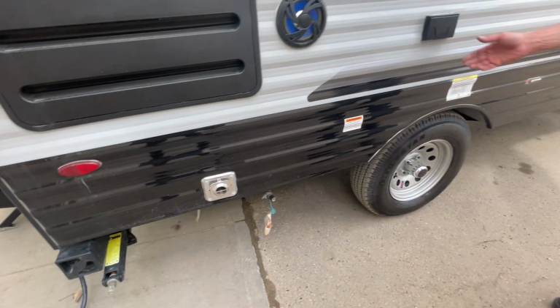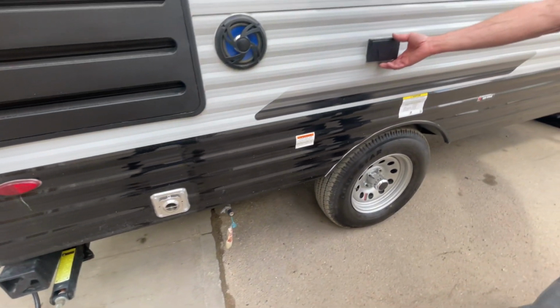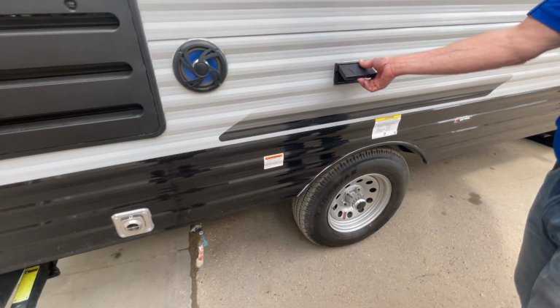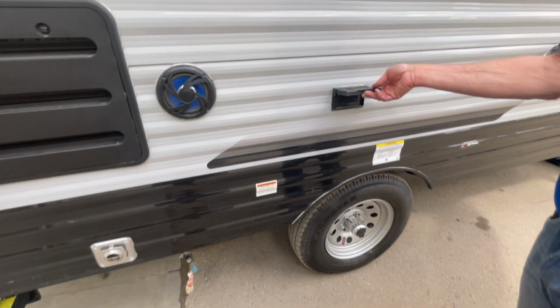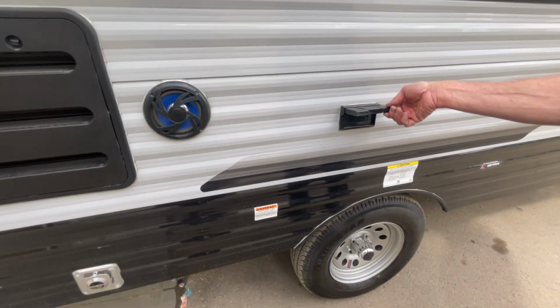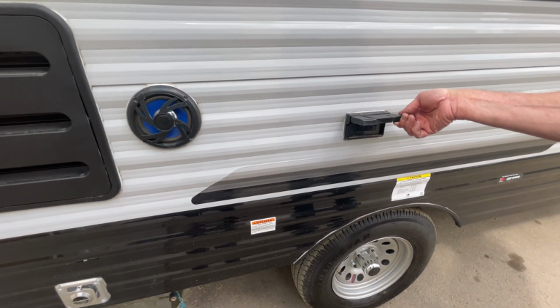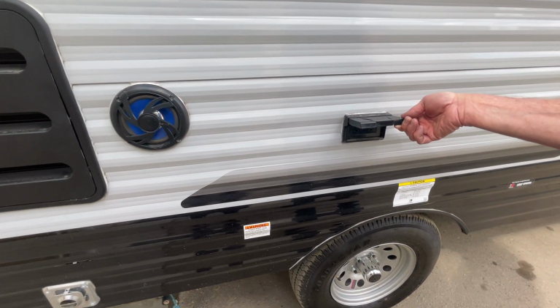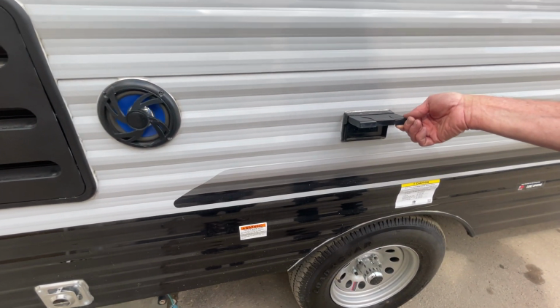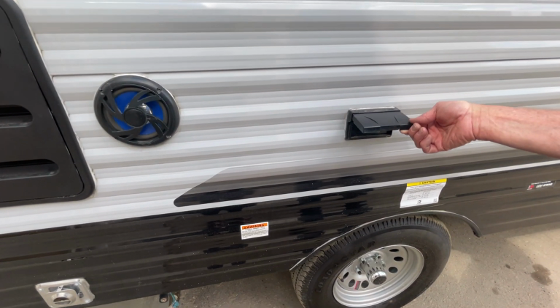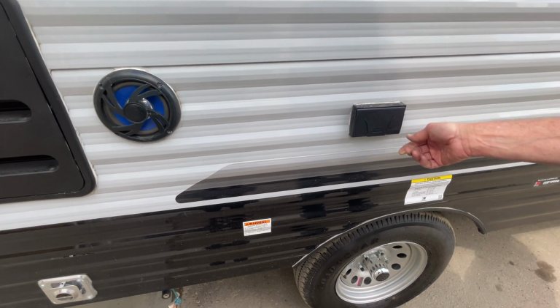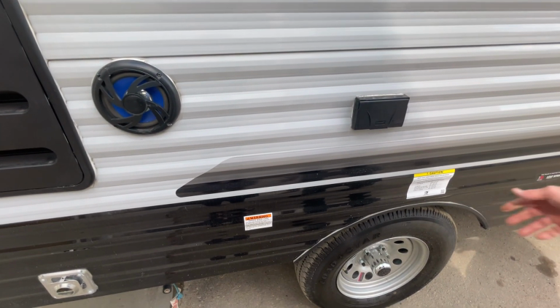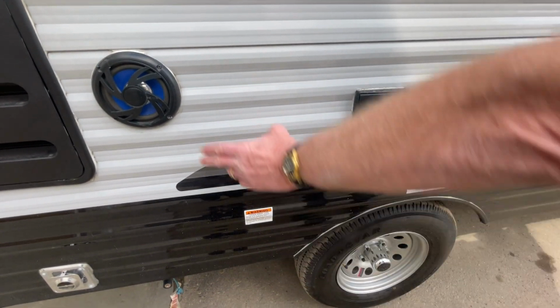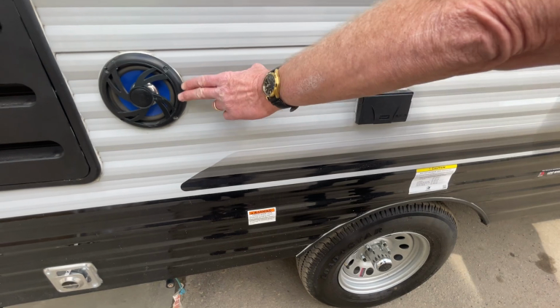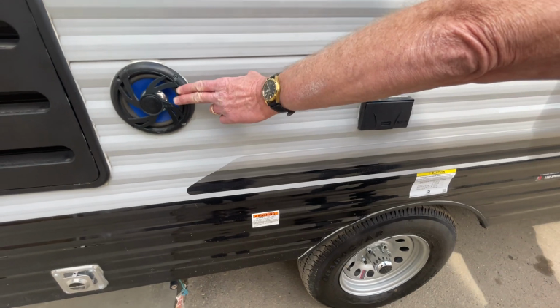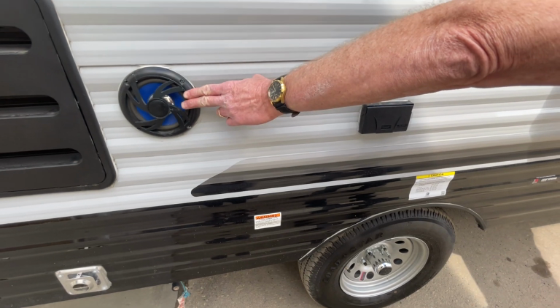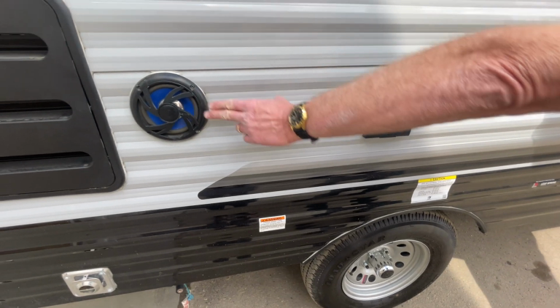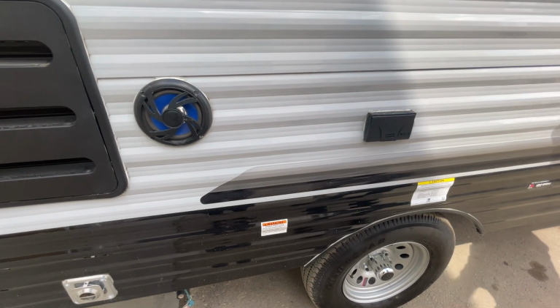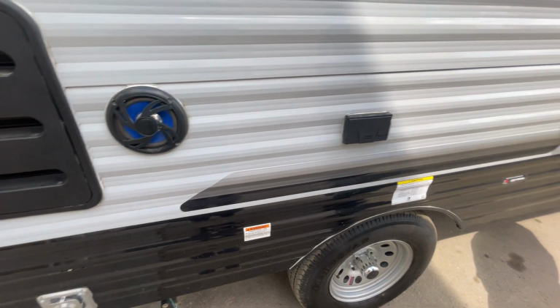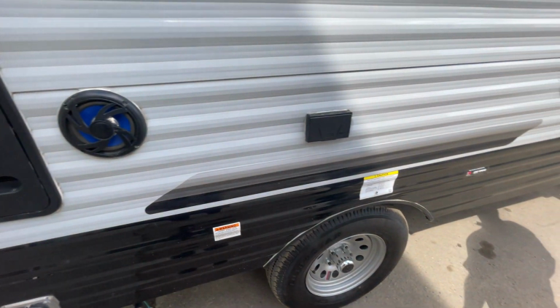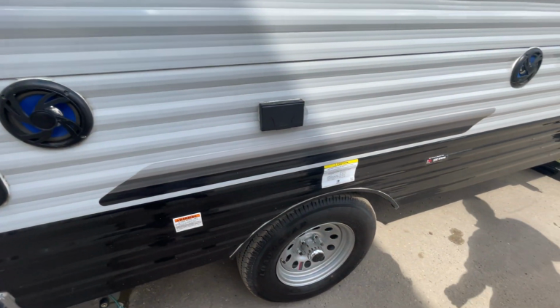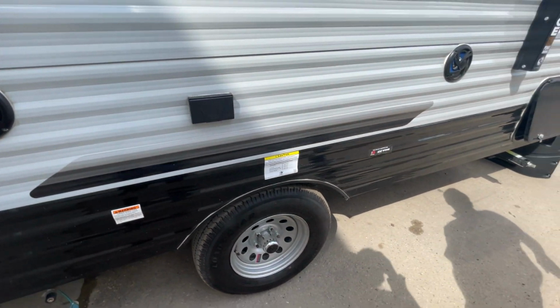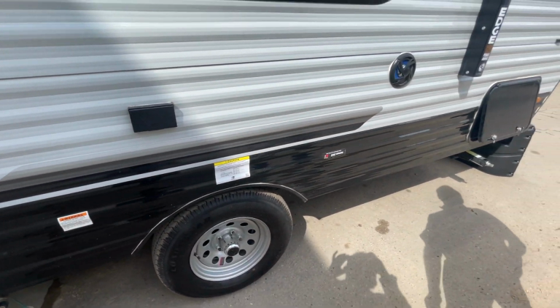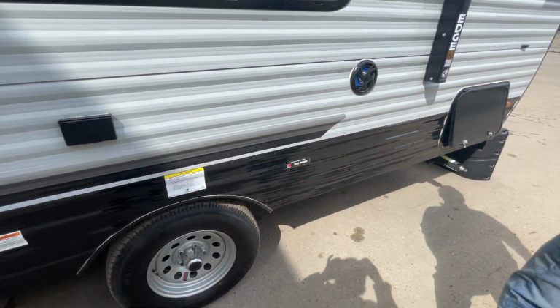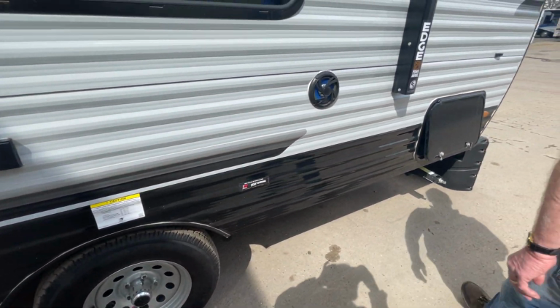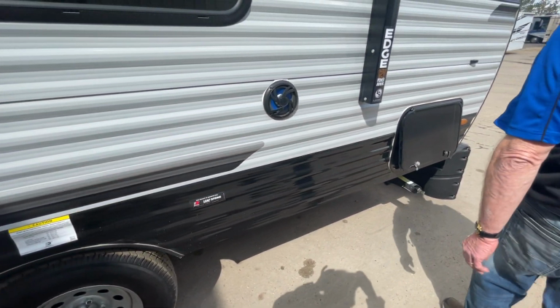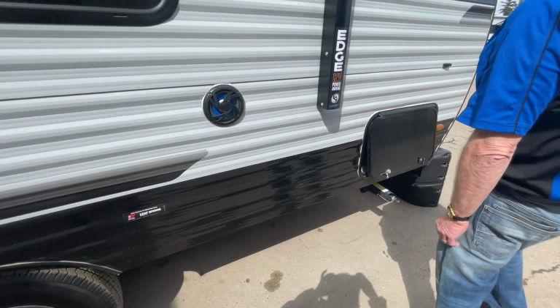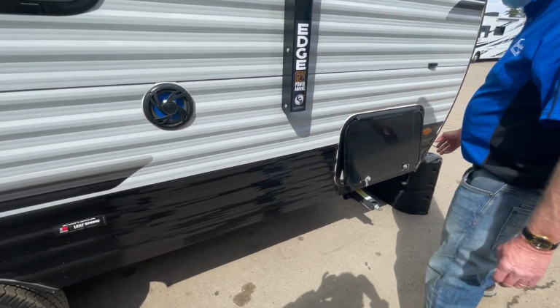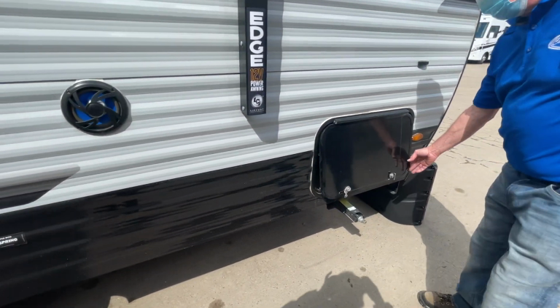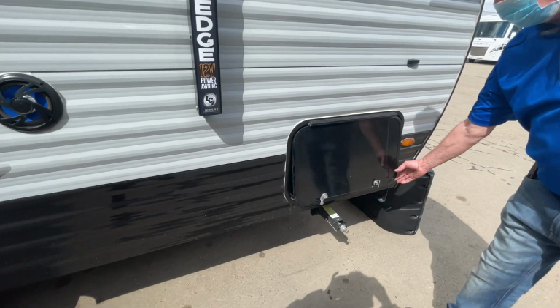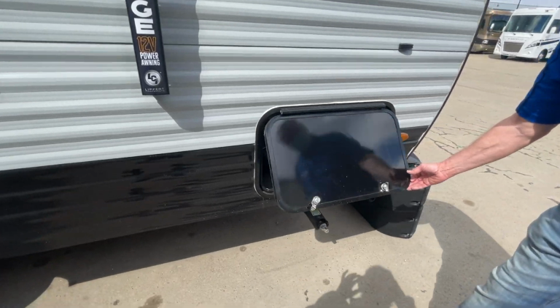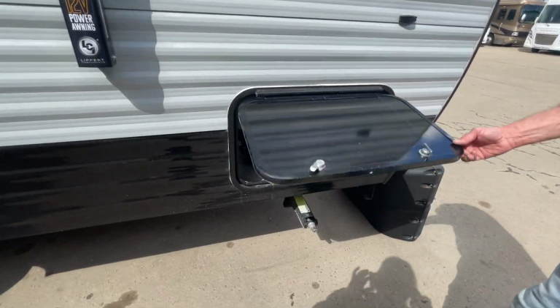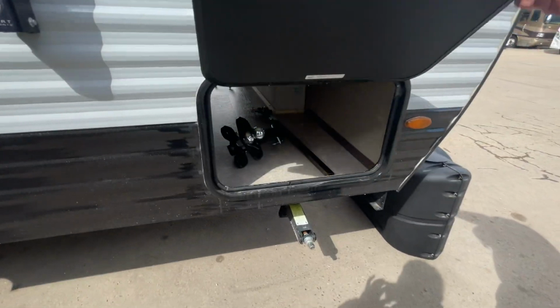This is a 110 outlet for all your electrical gadgets. You've got two outside speakers here, and then we're back to the pass through on the other side.